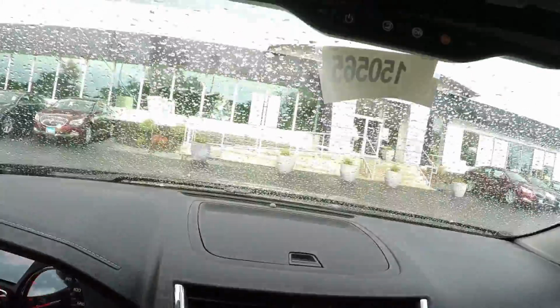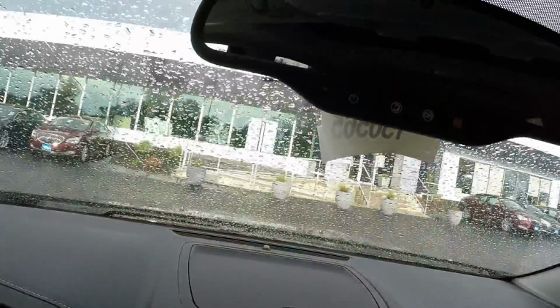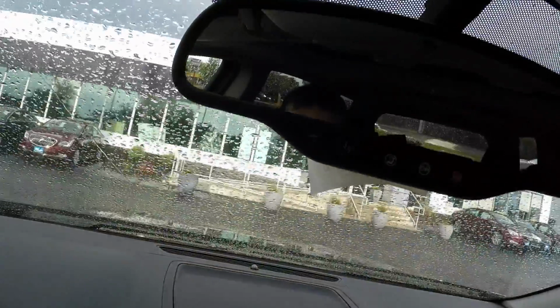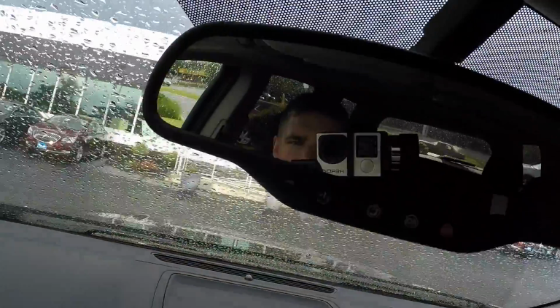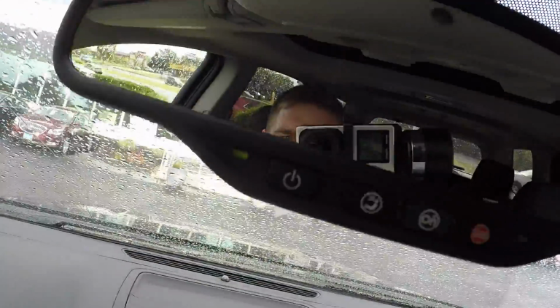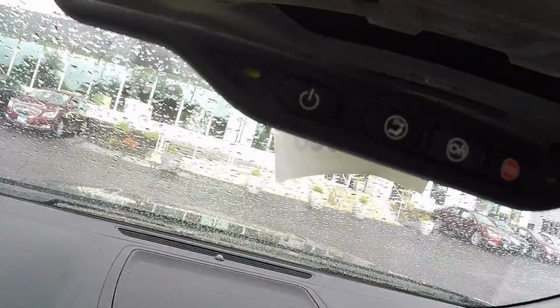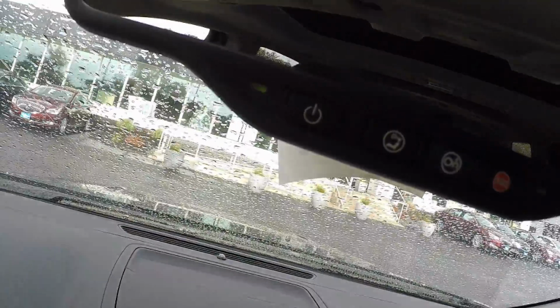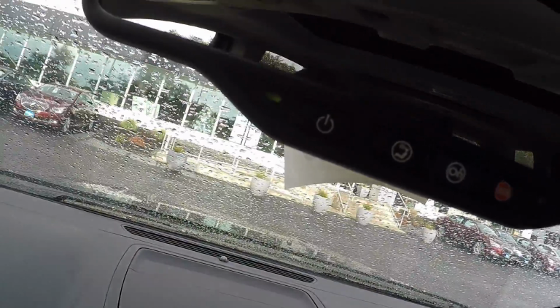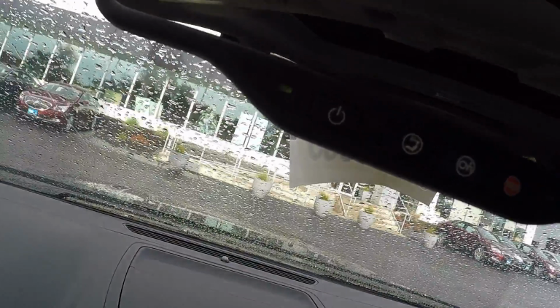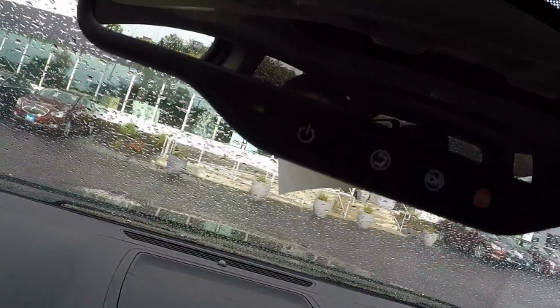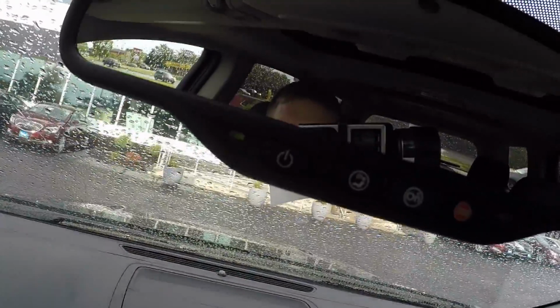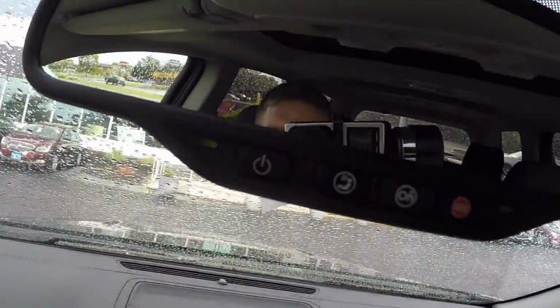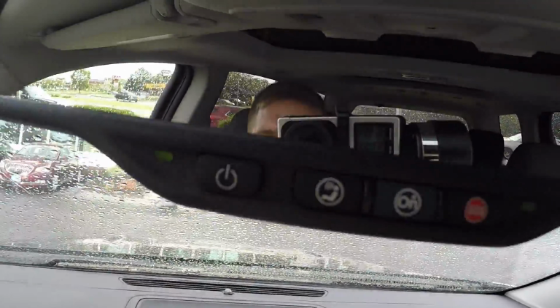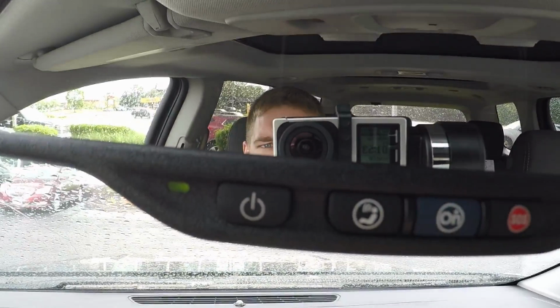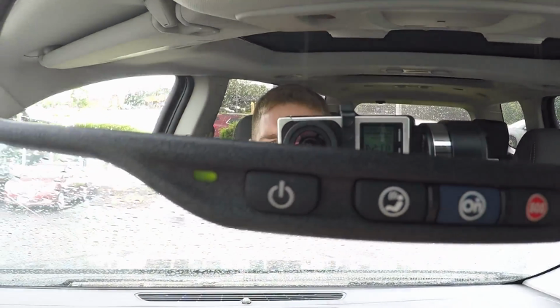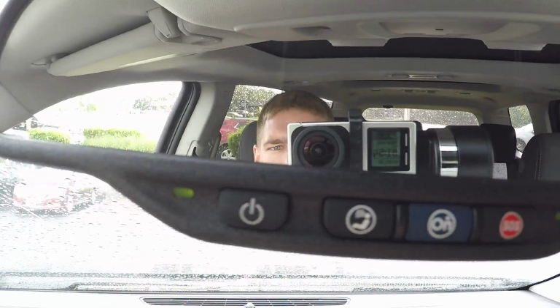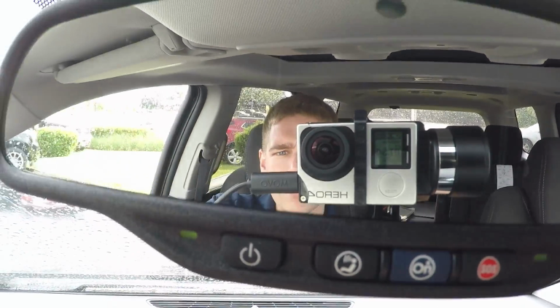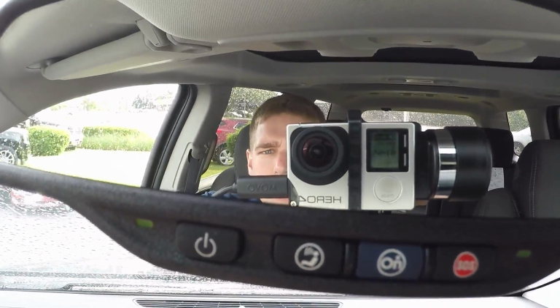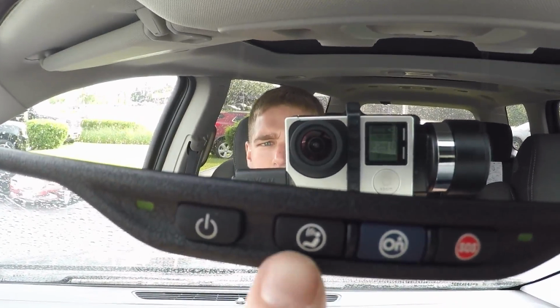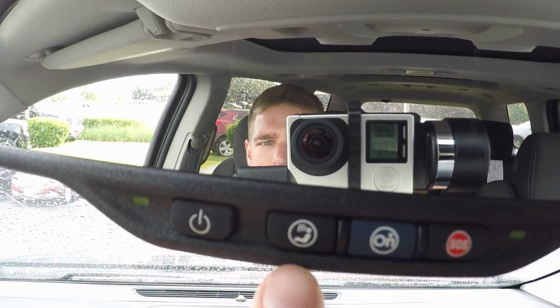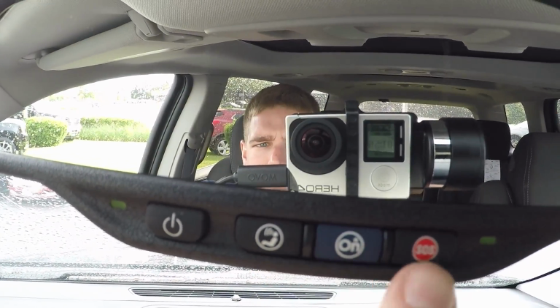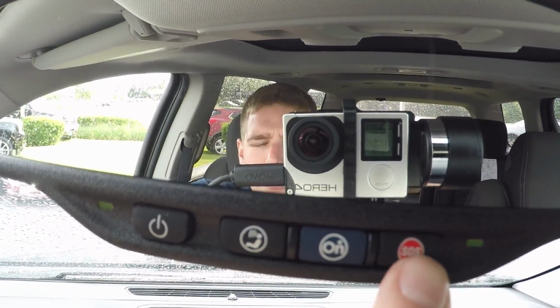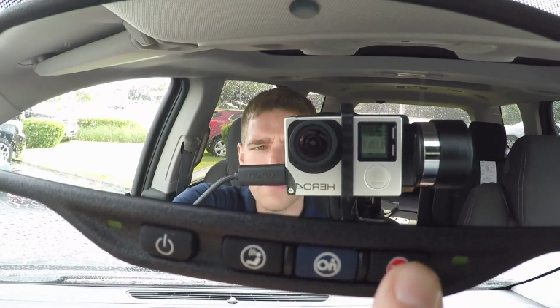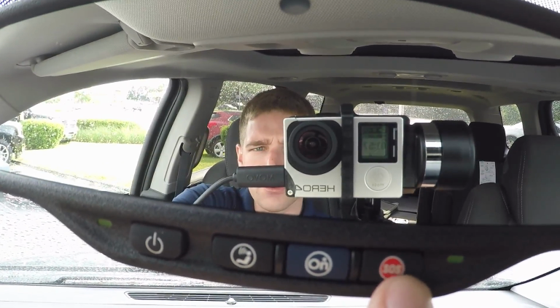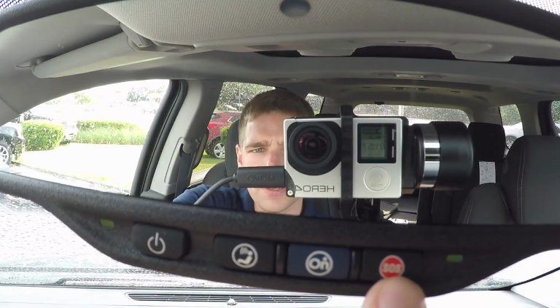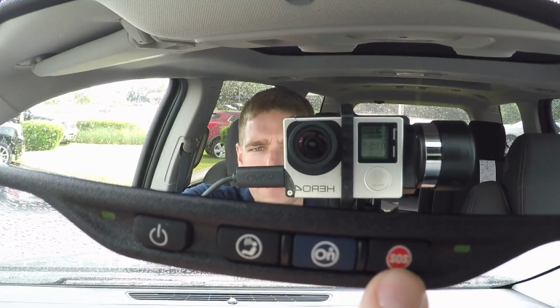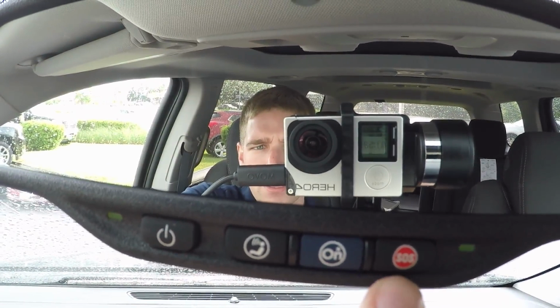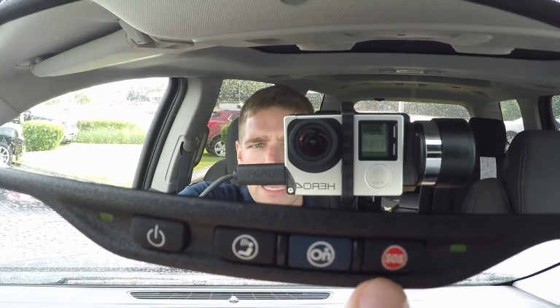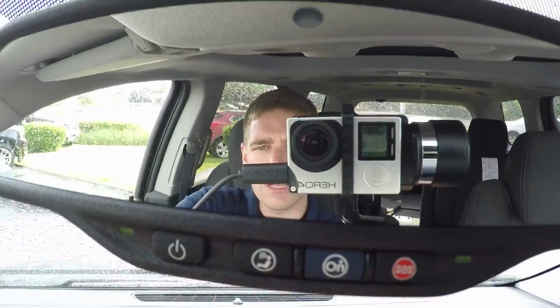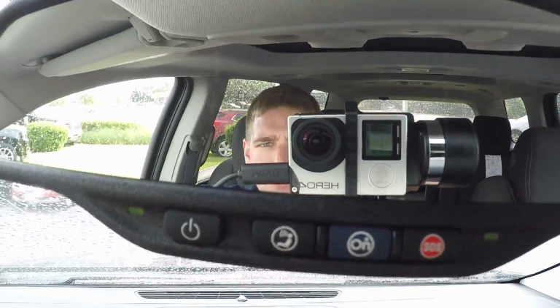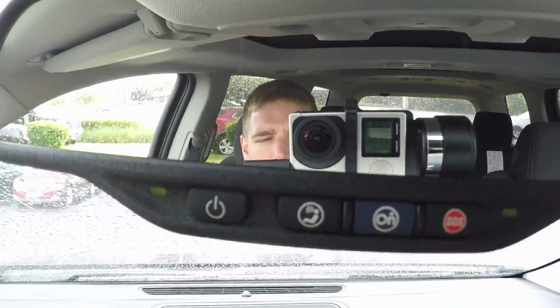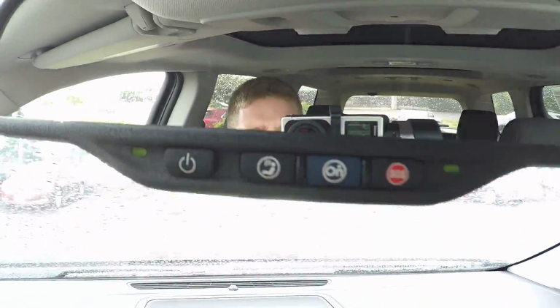The OnStar buttons are probably the most important buttons in the whole vehicle. These allow you to make hands-free calls, get turn-by-turn navigation, and you also have the SOS button here. Ask your salesperson for more details.